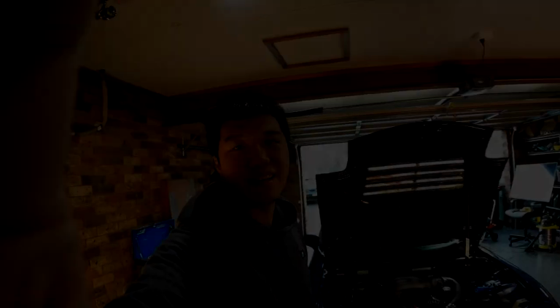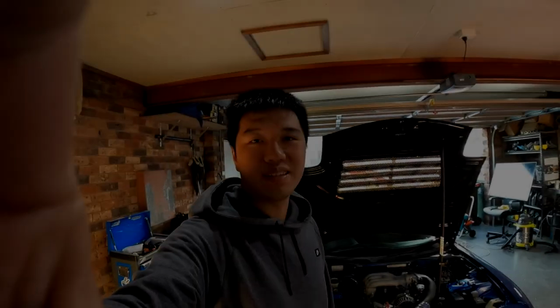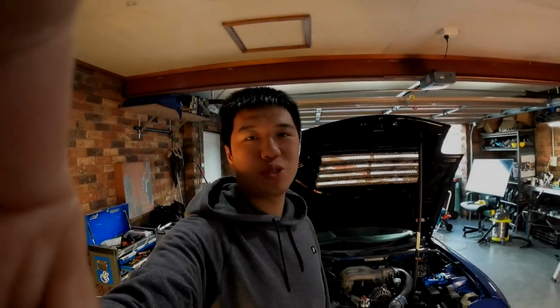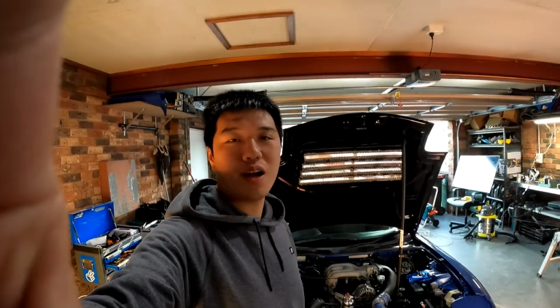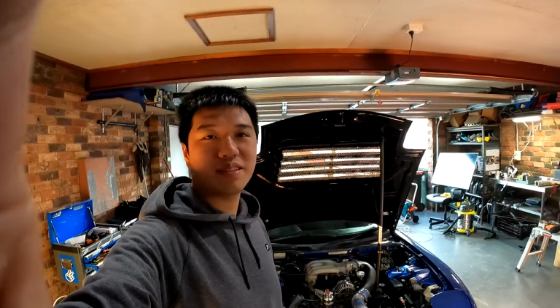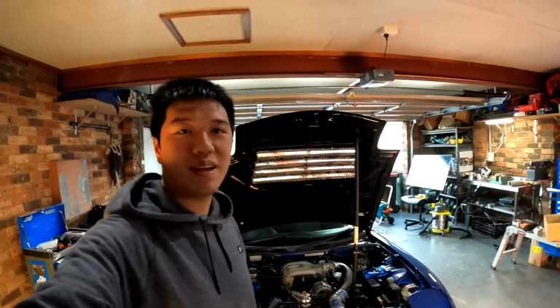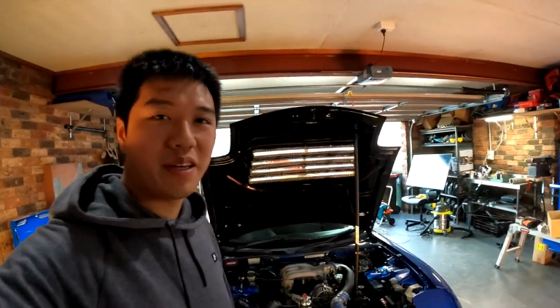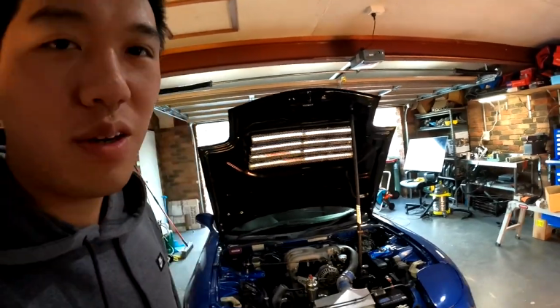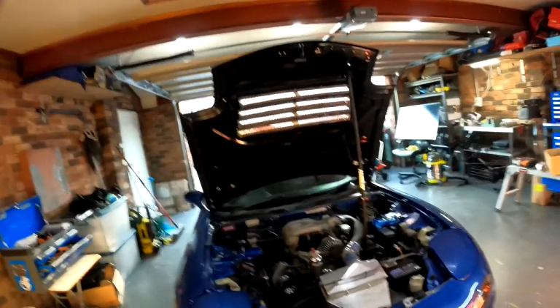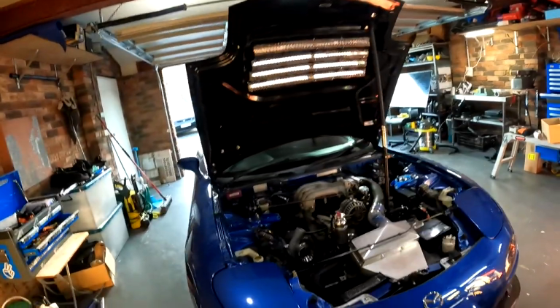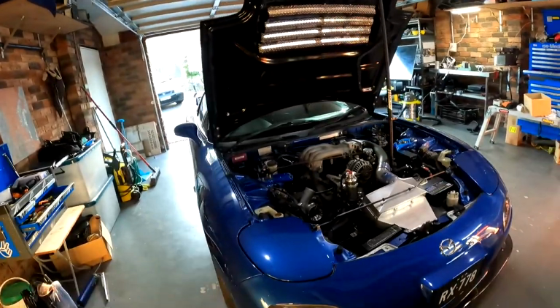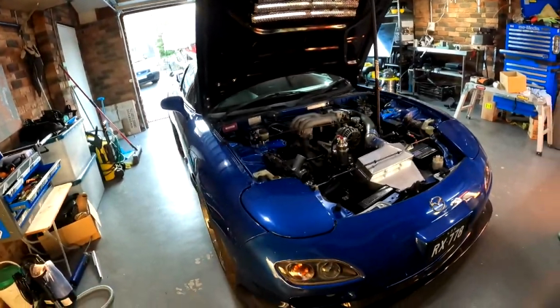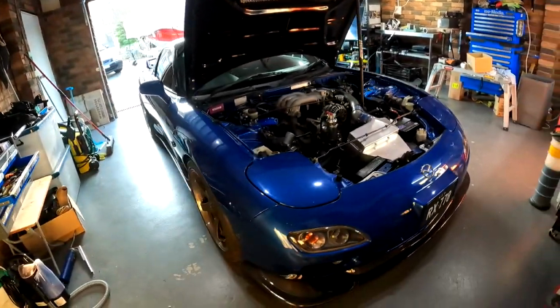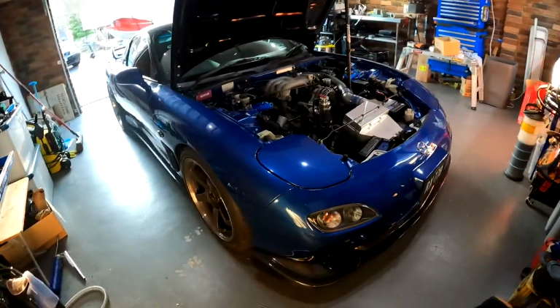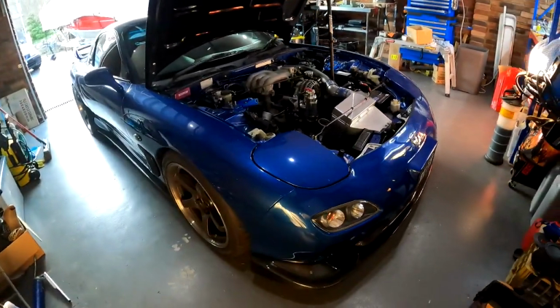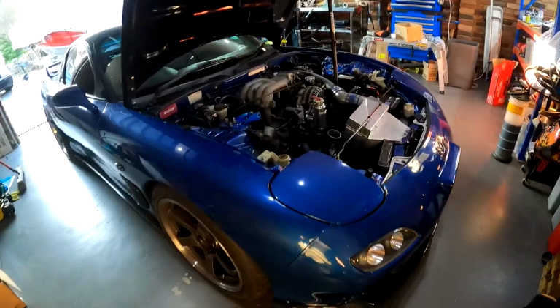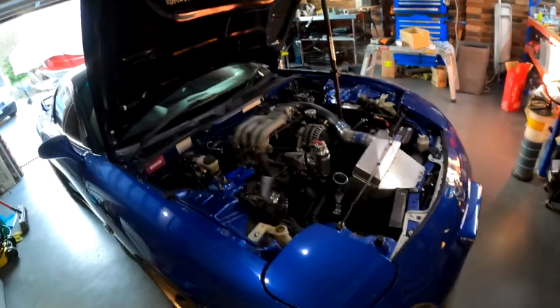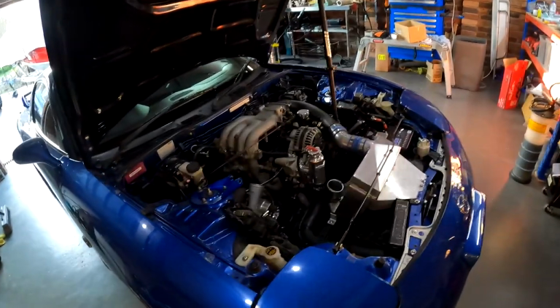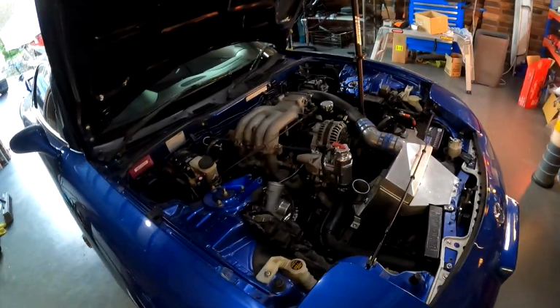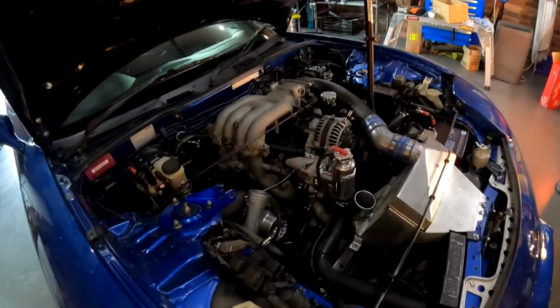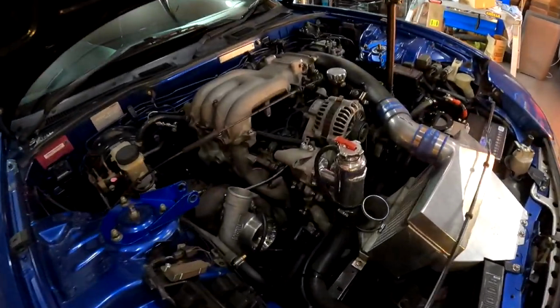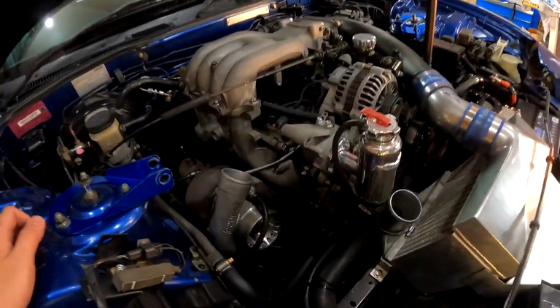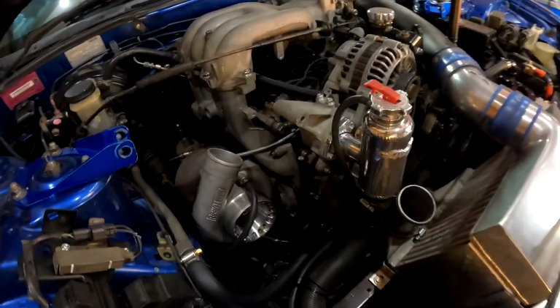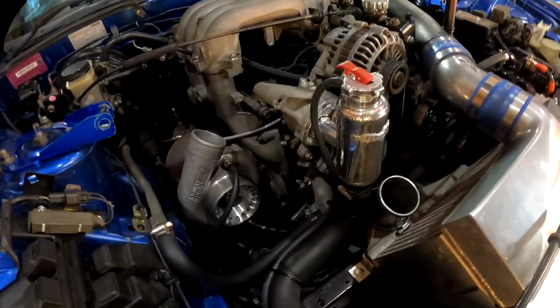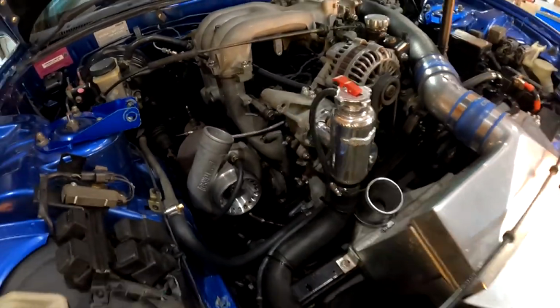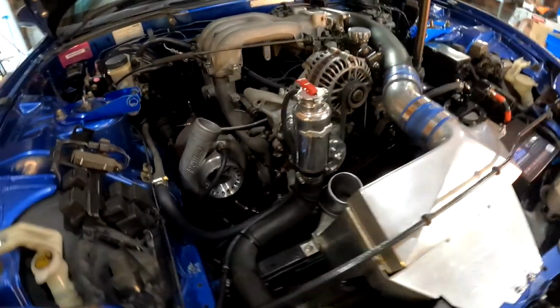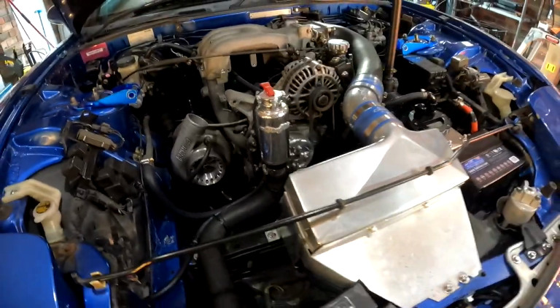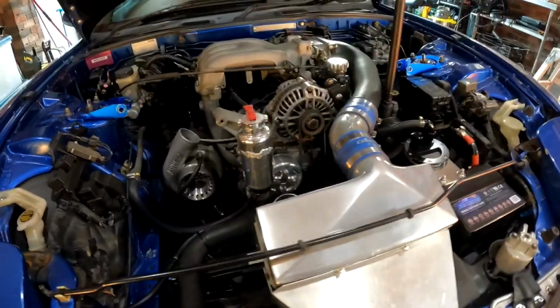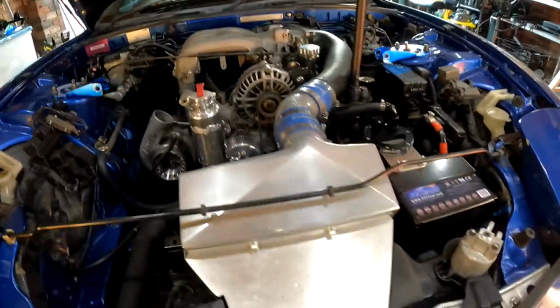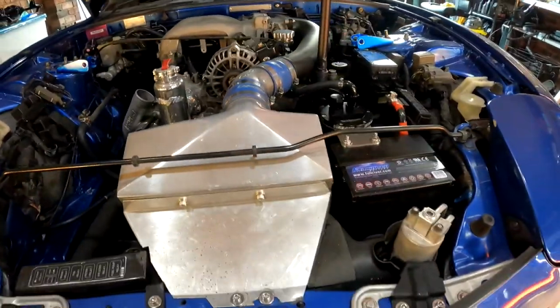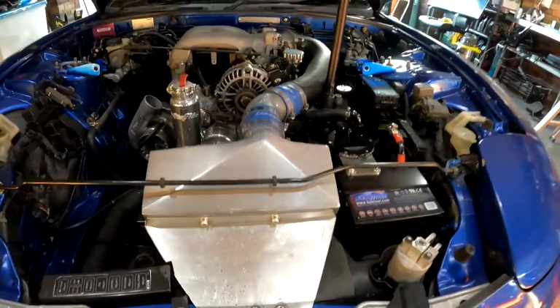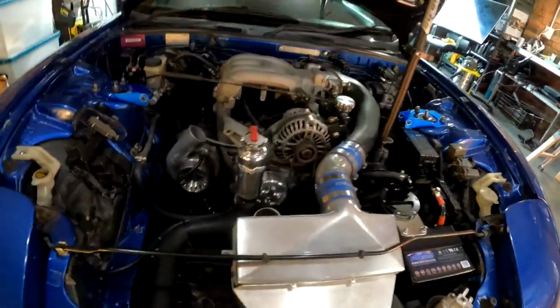G'day to my 18 YouTube subscribers. Today we're going to be working on the RX-7. When I bought the car it had a single turbo conversion done and I wasn't very happy with the piping, so we're just going to try to make our own piece.